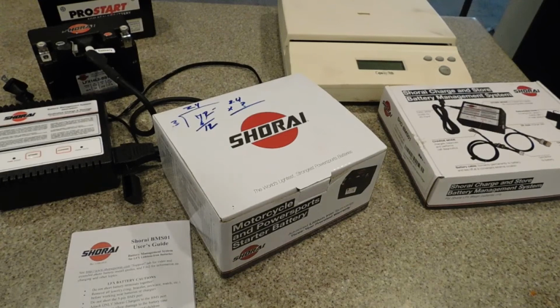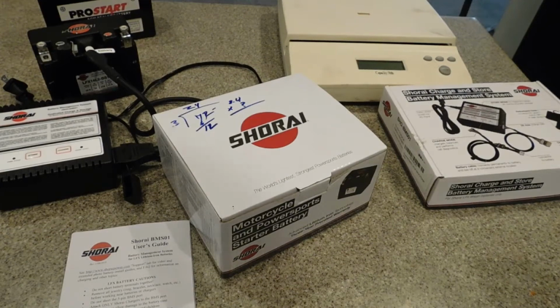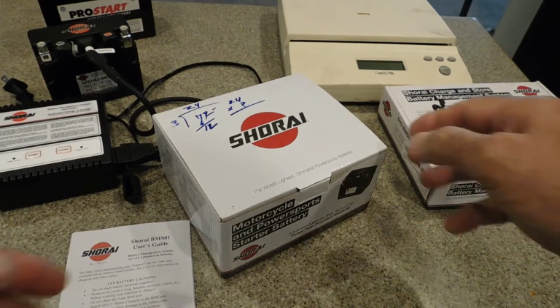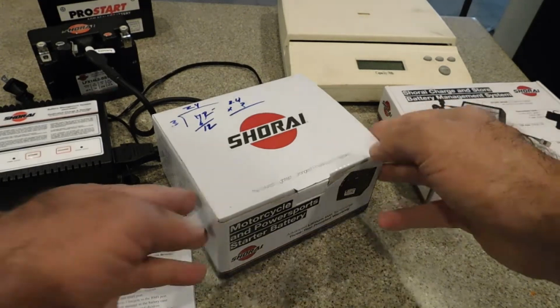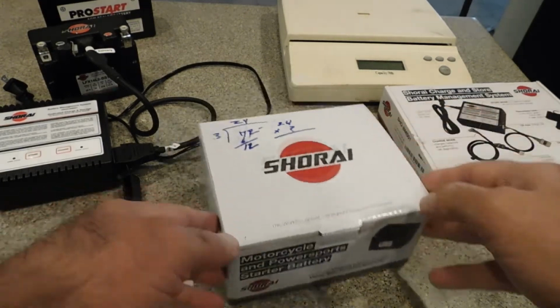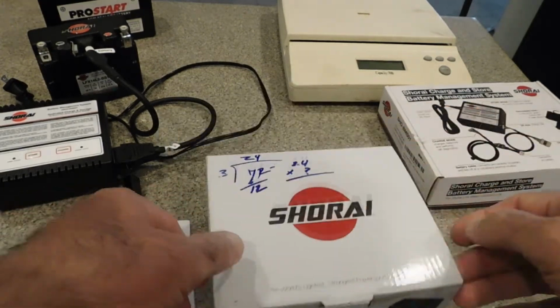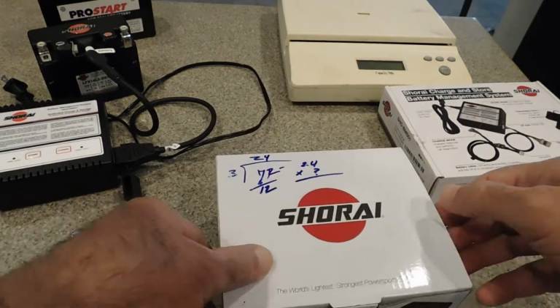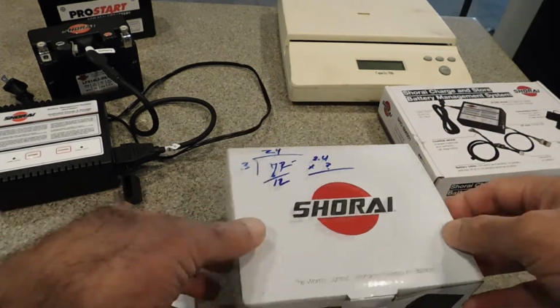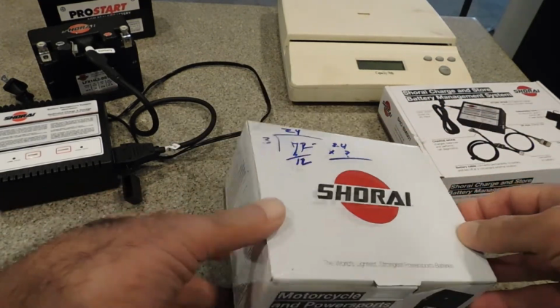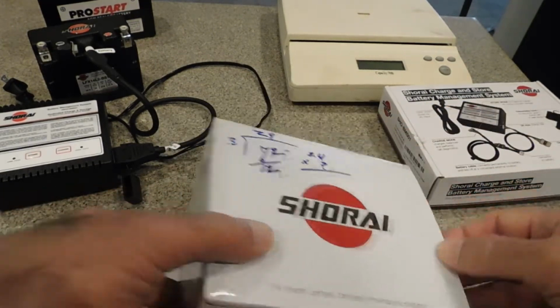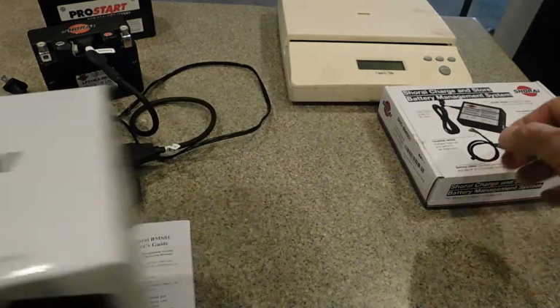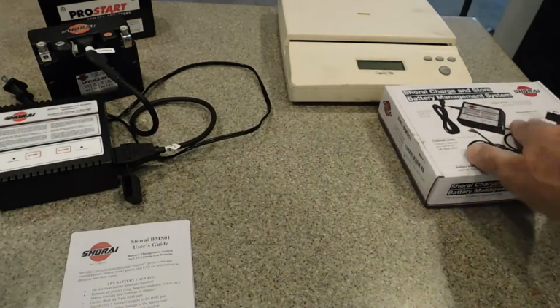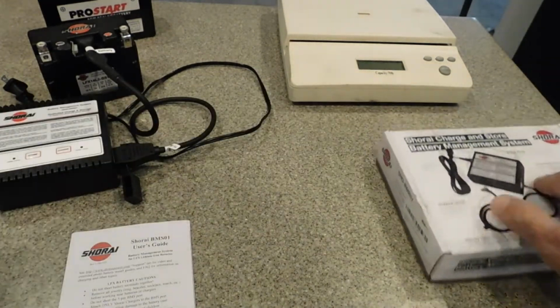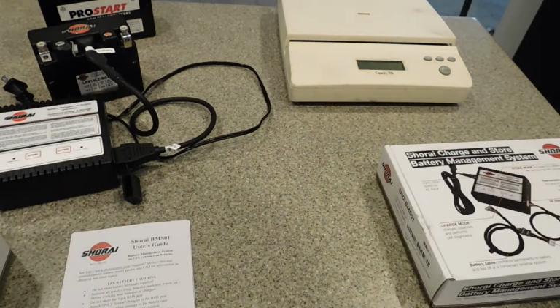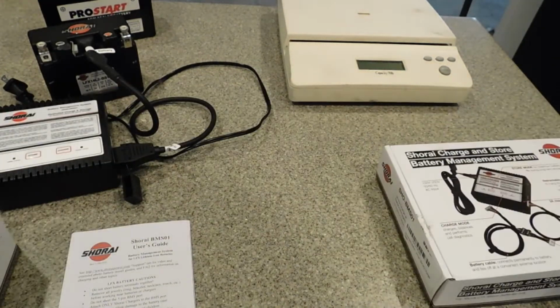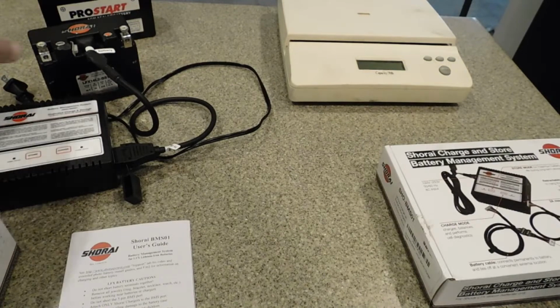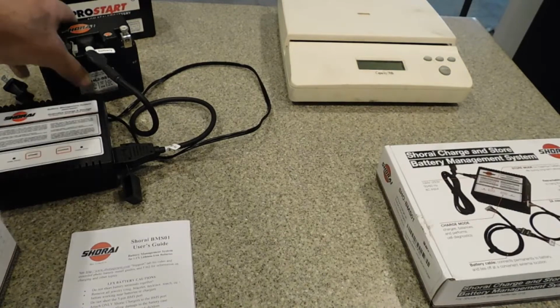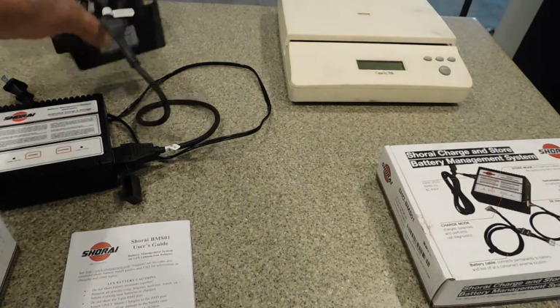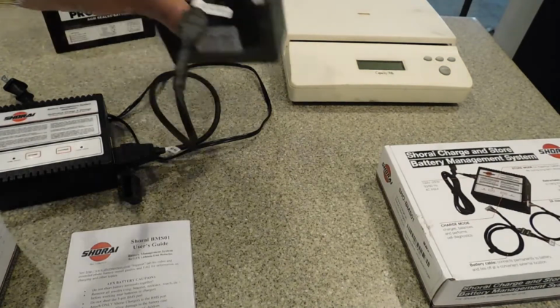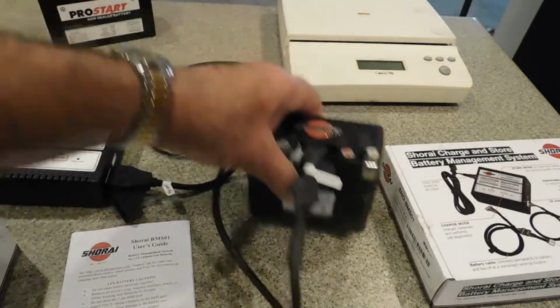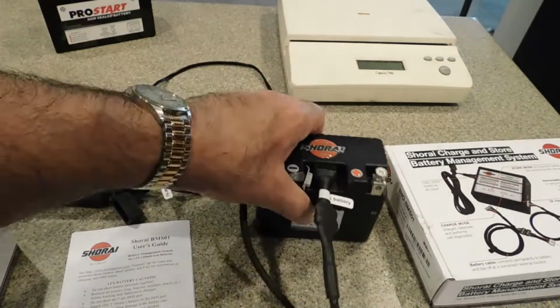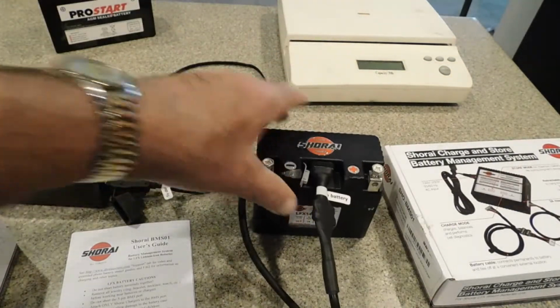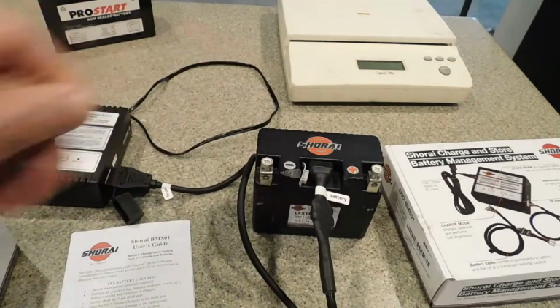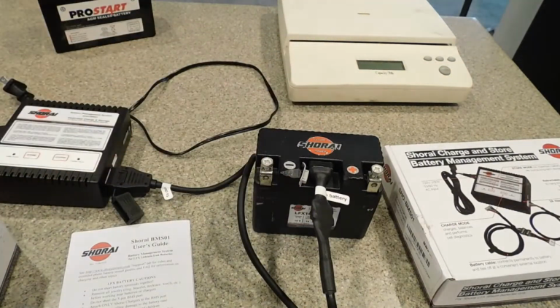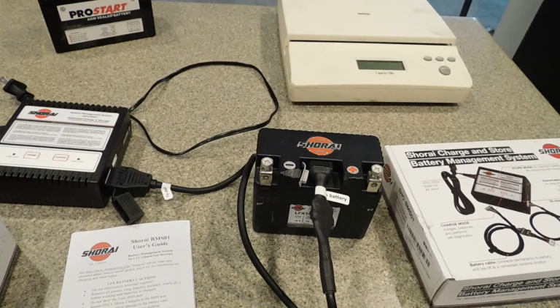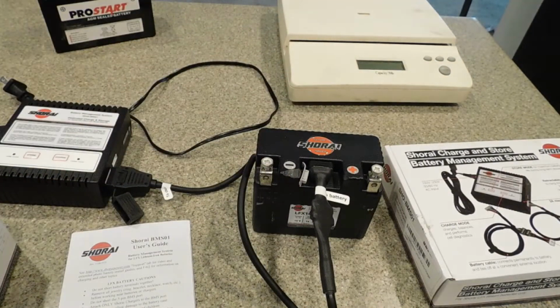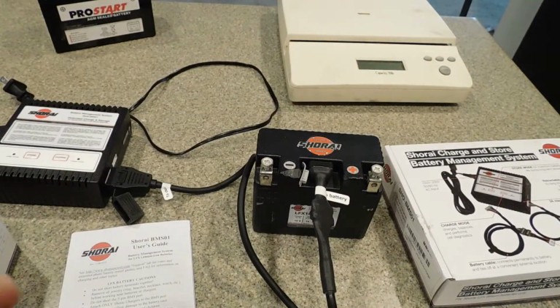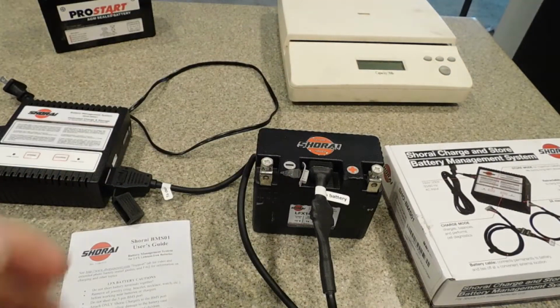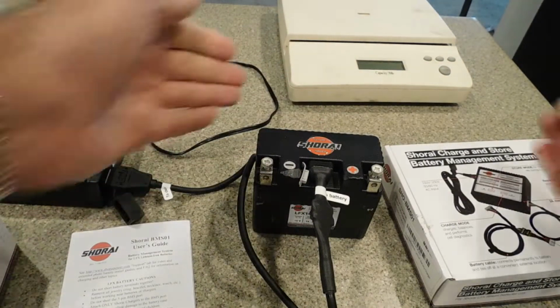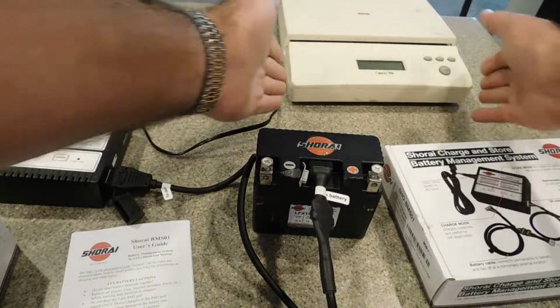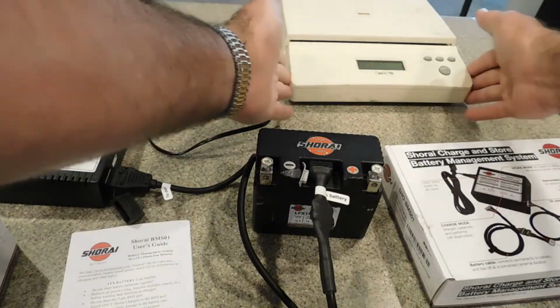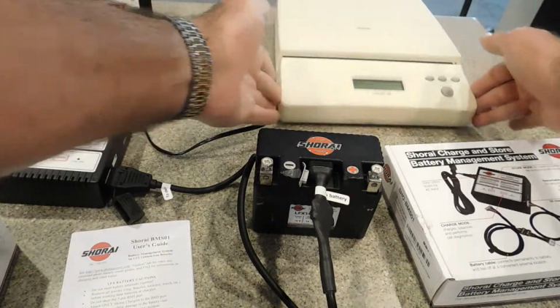Hey, how's it going? I just thought I'd make a quick video. I'm going to get ready to put this little lightweight battery into the XR650.